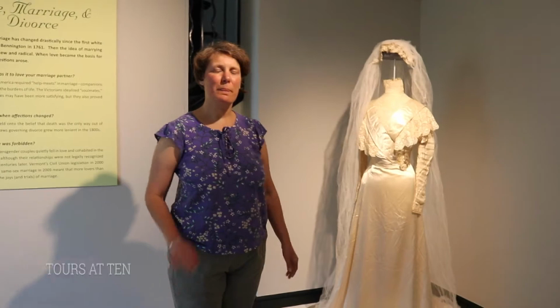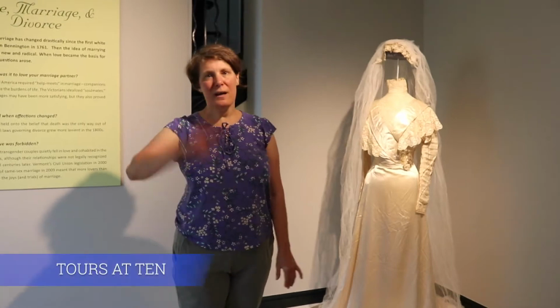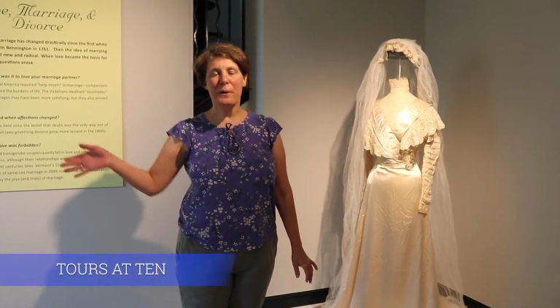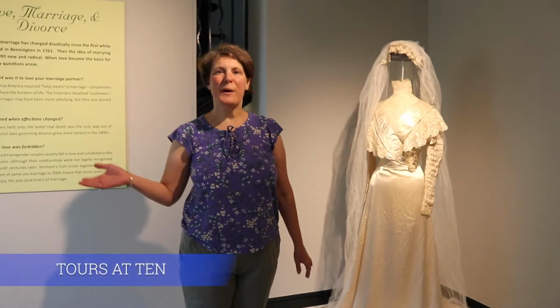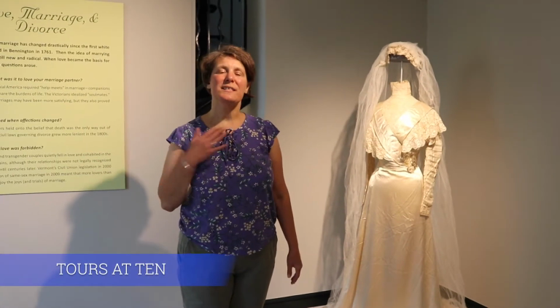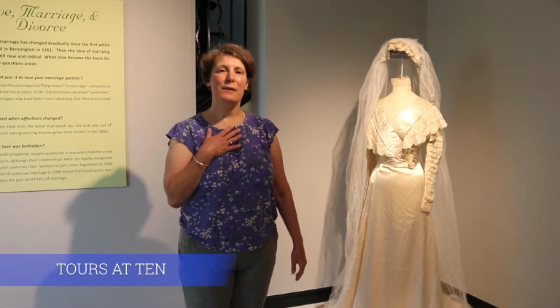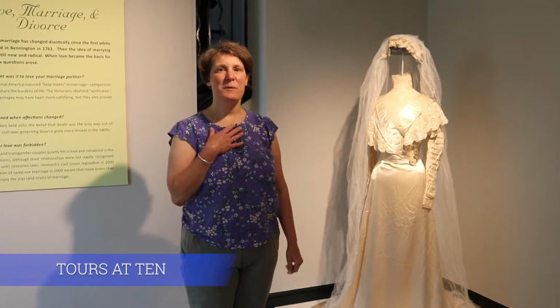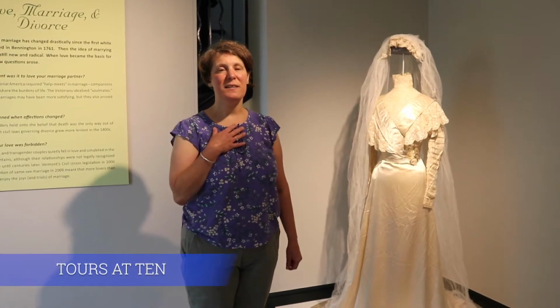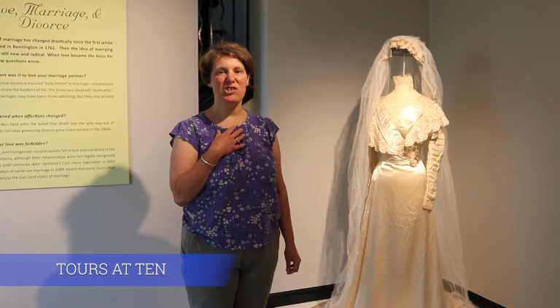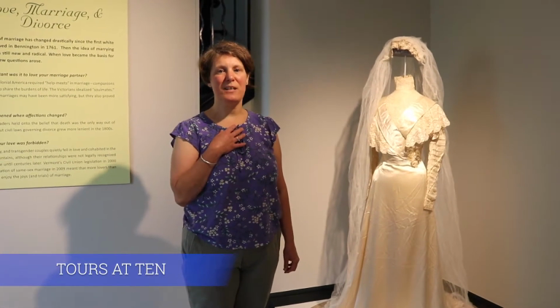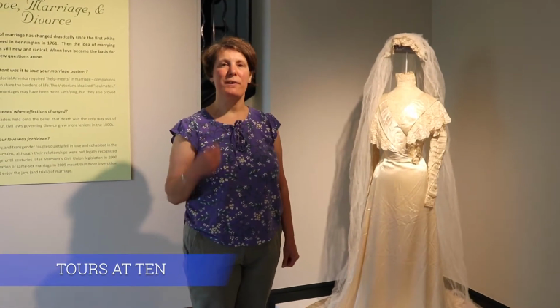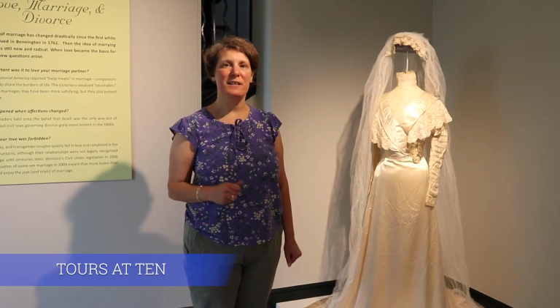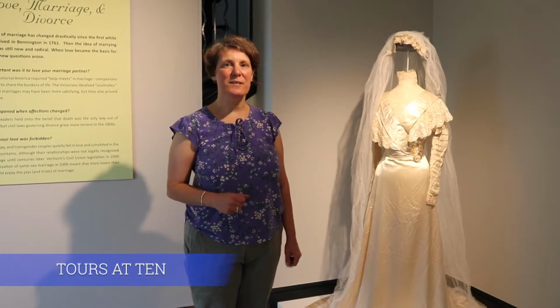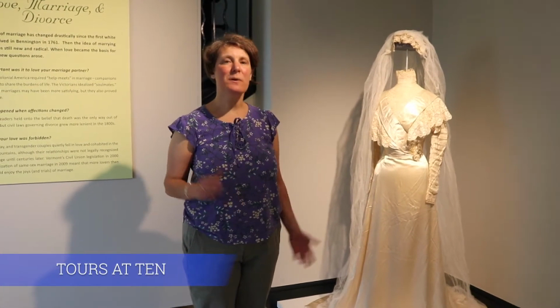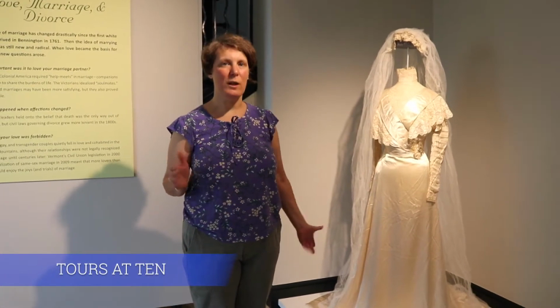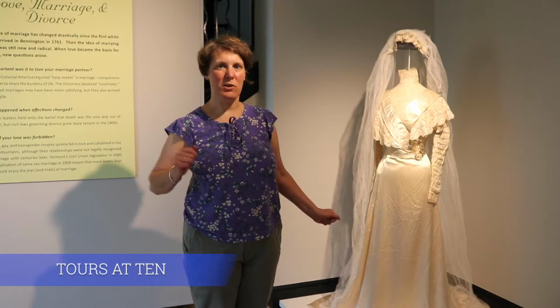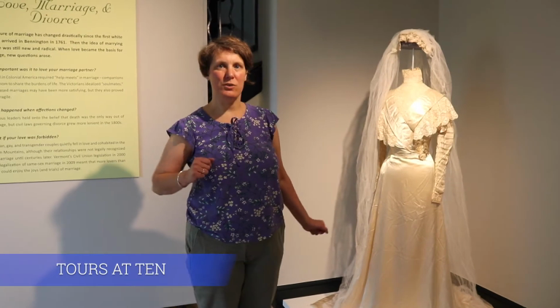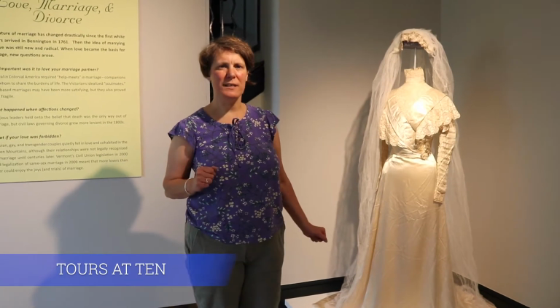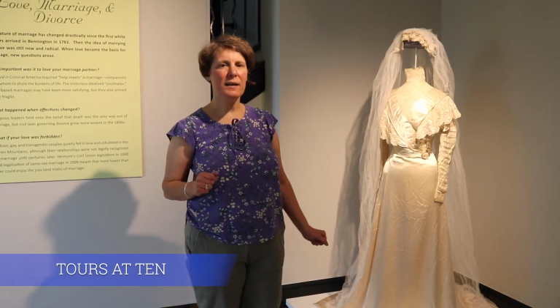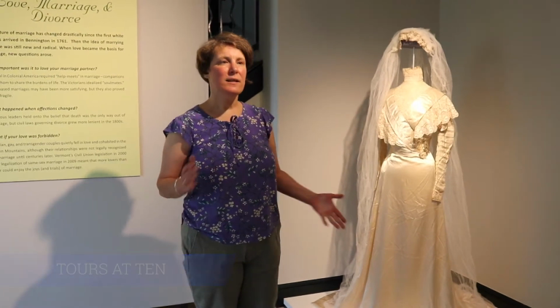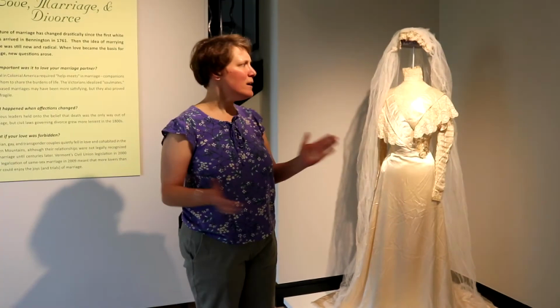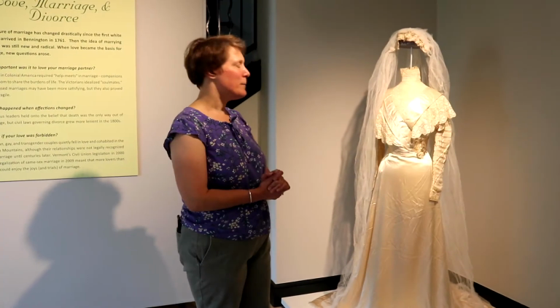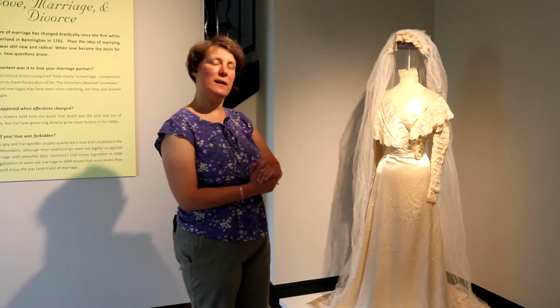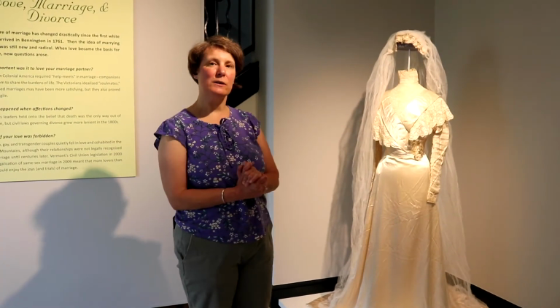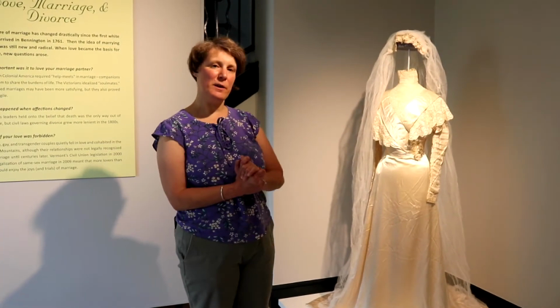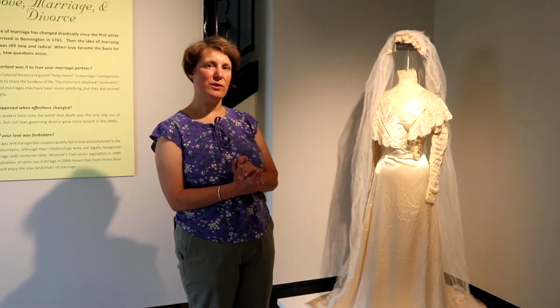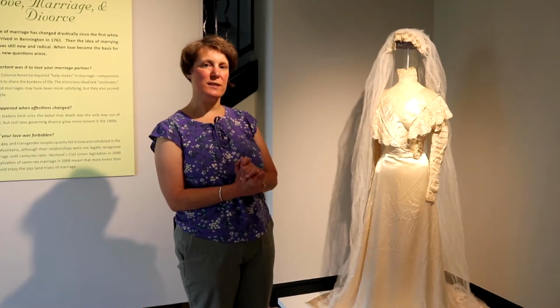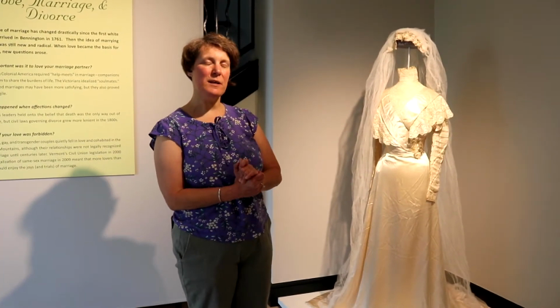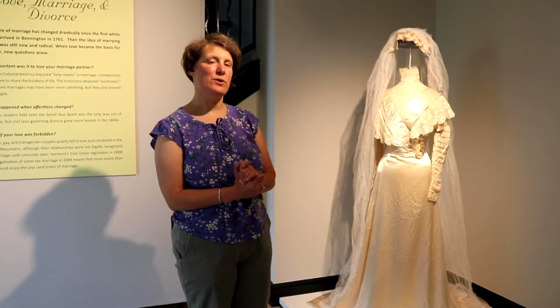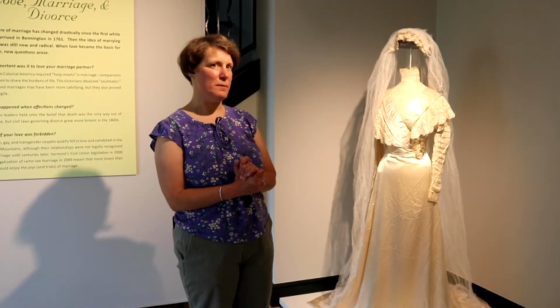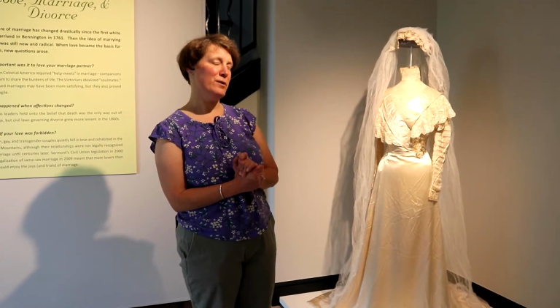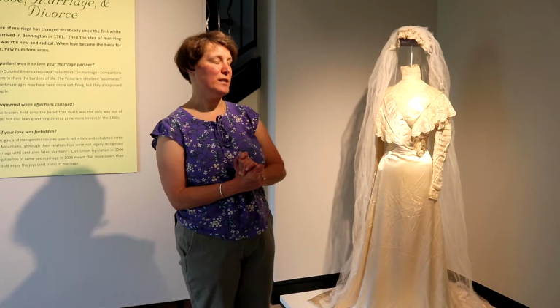Hello everyone, this is Callie Raspisi, the collections manager here at the Bennington Museum, welcoming you back to Tours at 10. Today we are back in our Love, Marriage and Divorce exhibit and we're talking about marriage today.